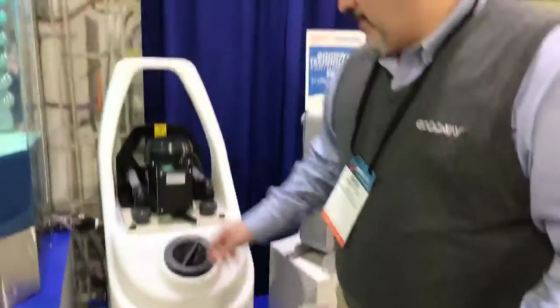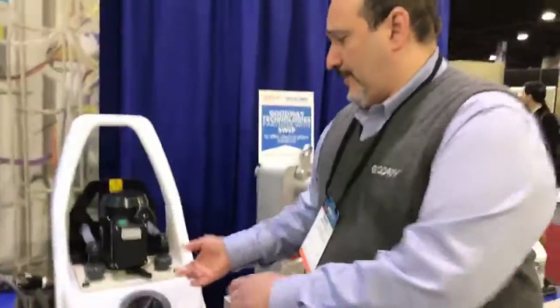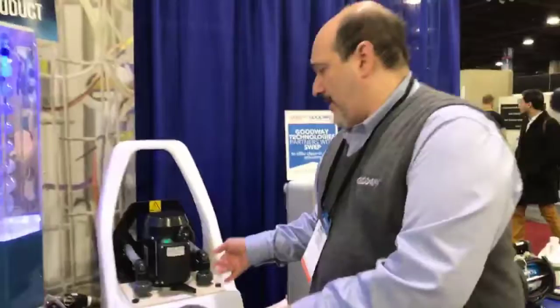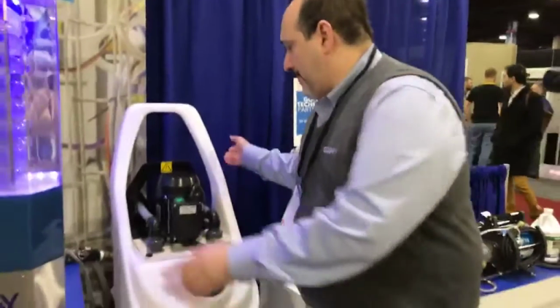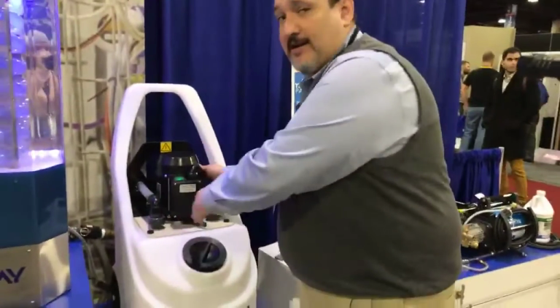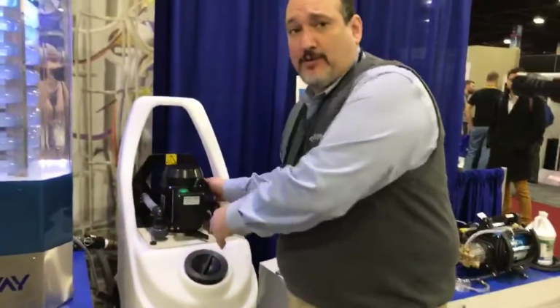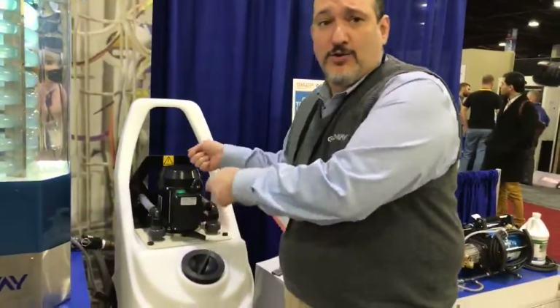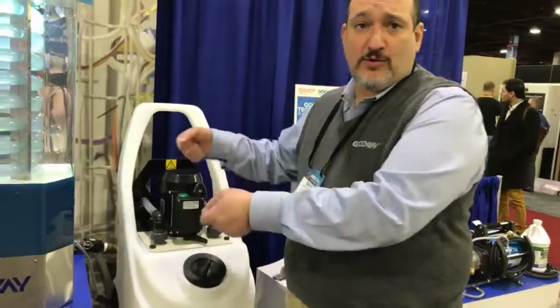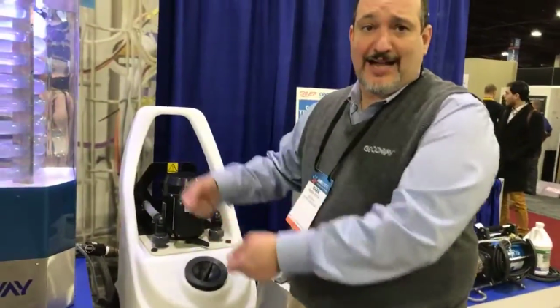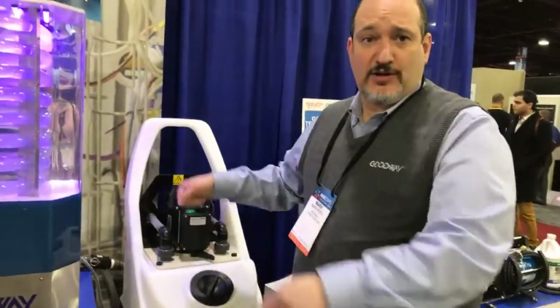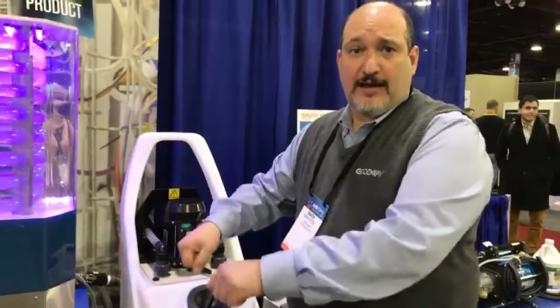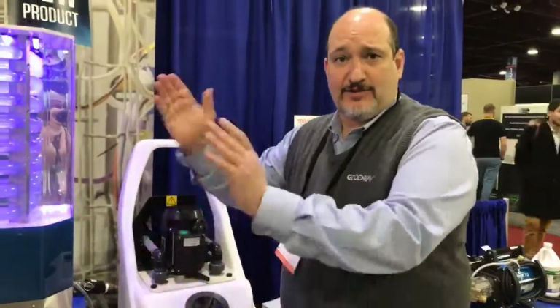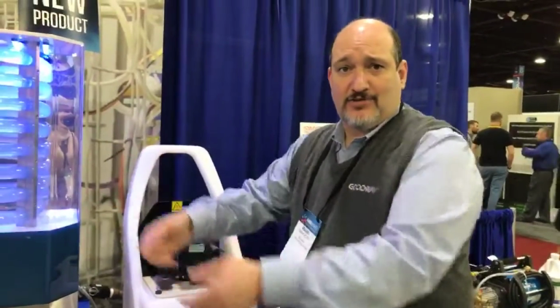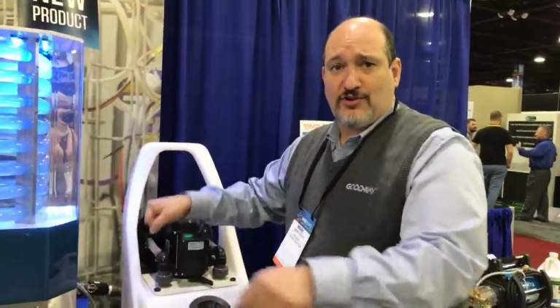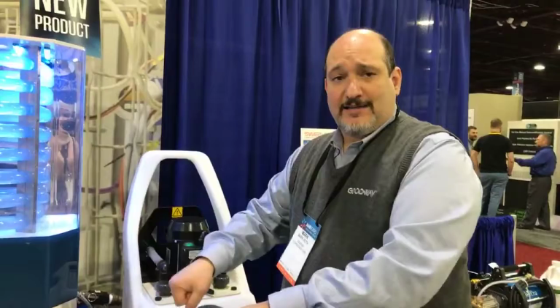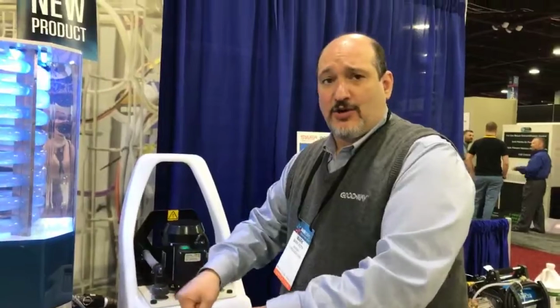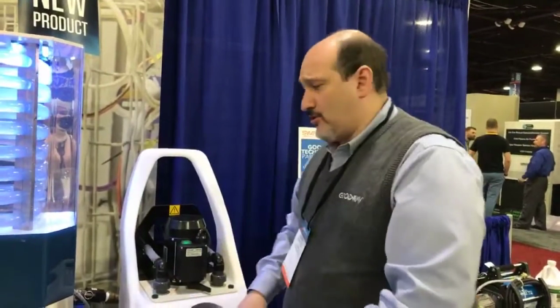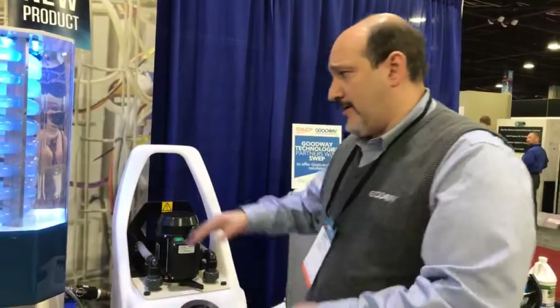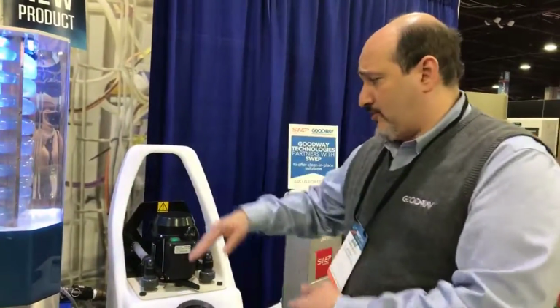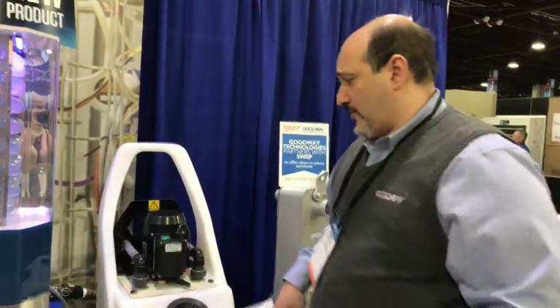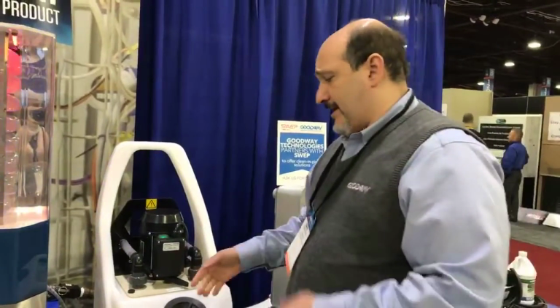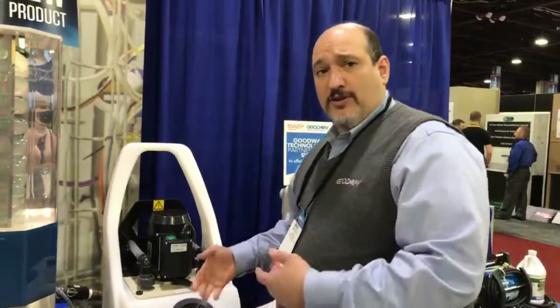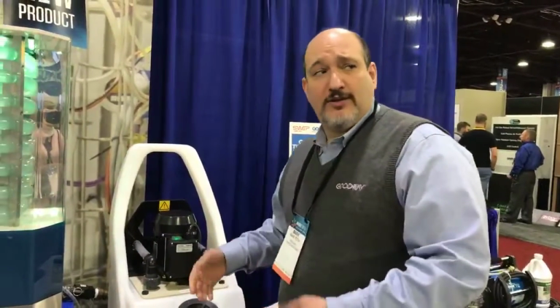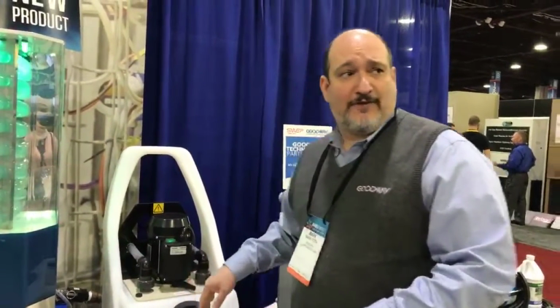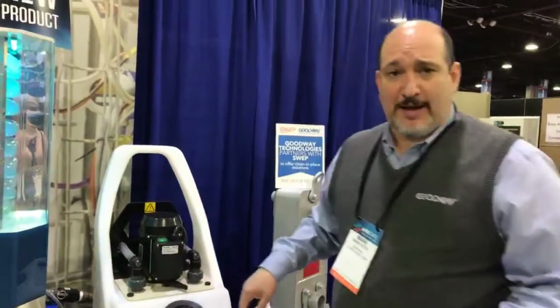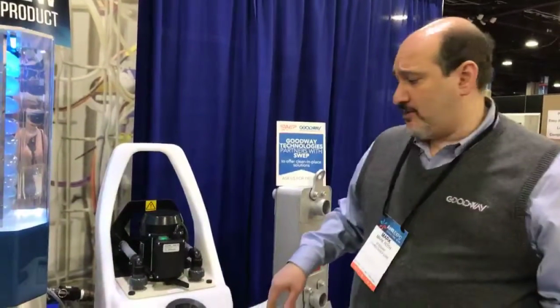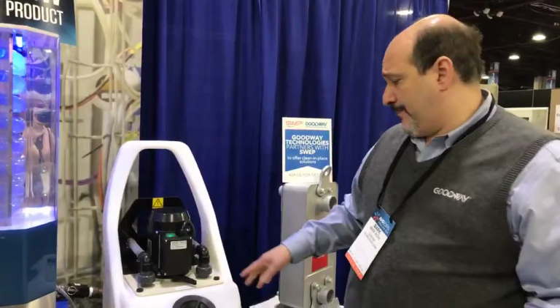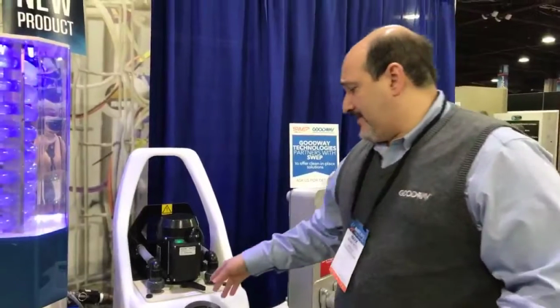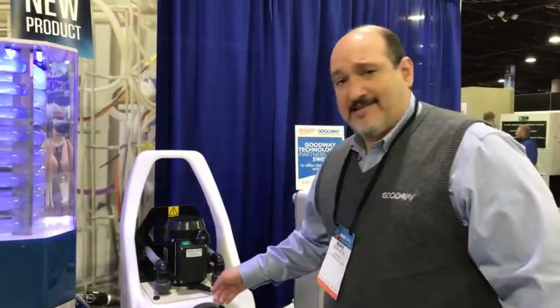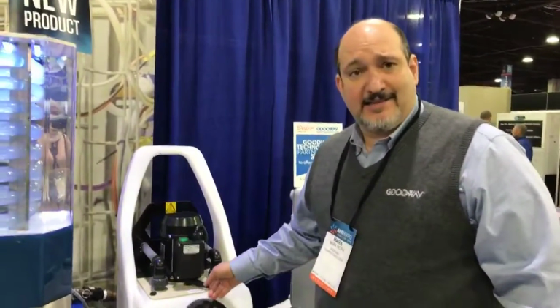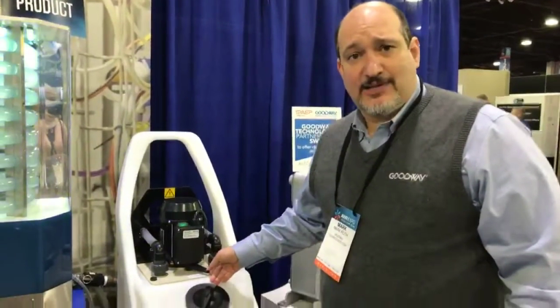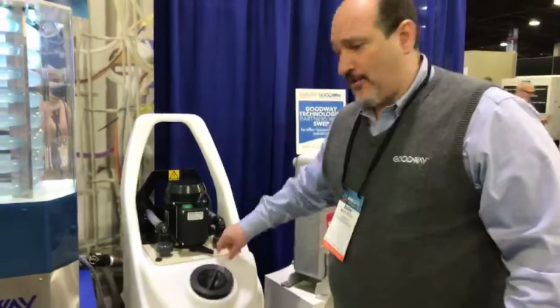You can simply pour it up. The machine comes with the hoses and all the attachments so you can isolate your heat exchanger, attach the hoses to it, and start circulating.